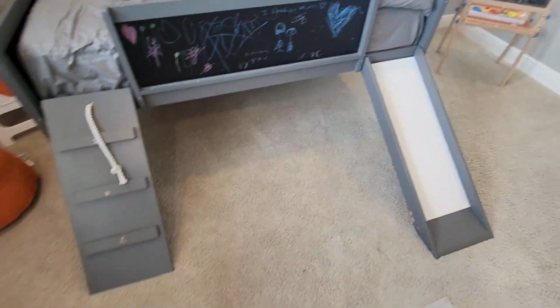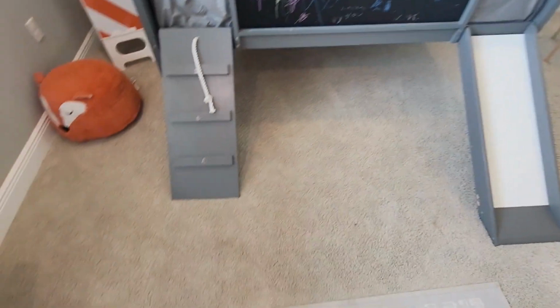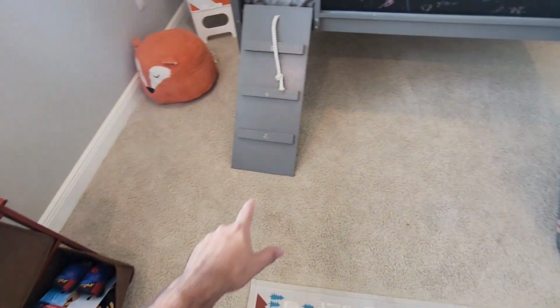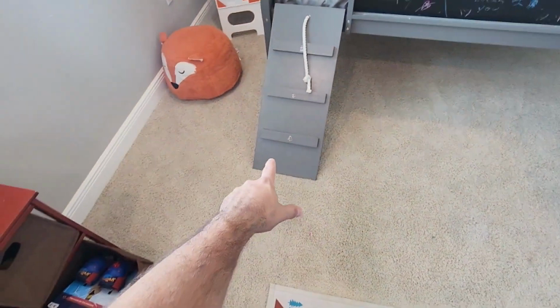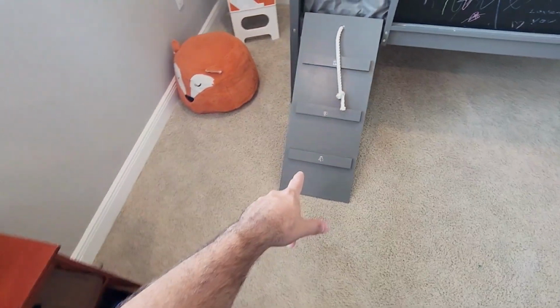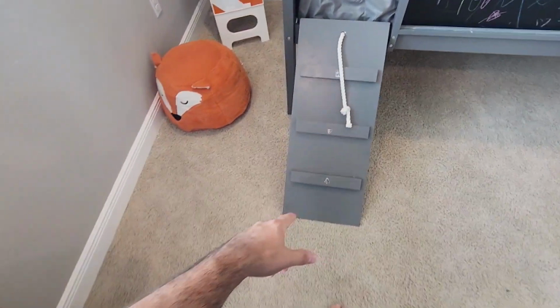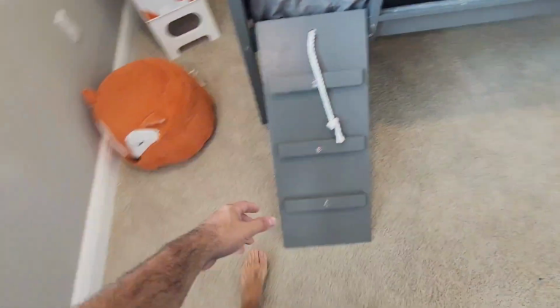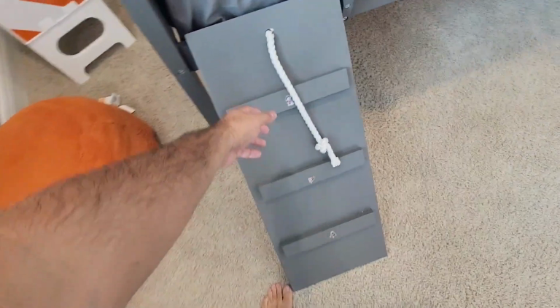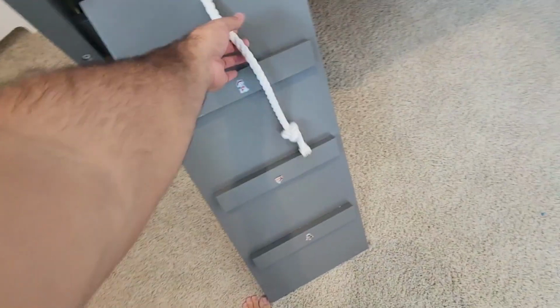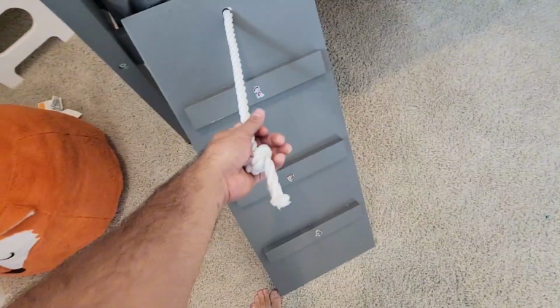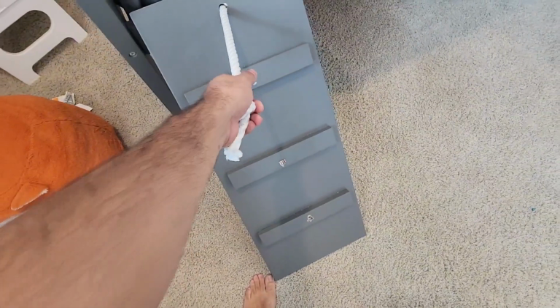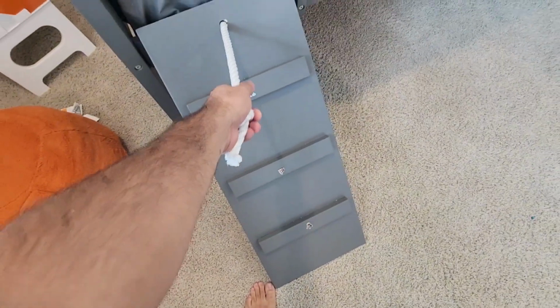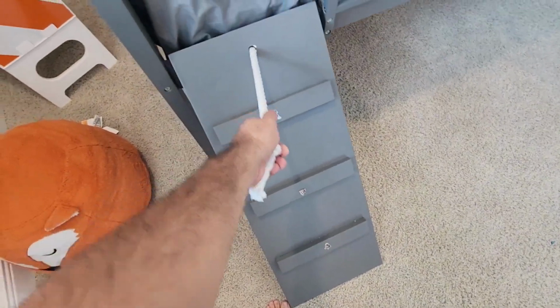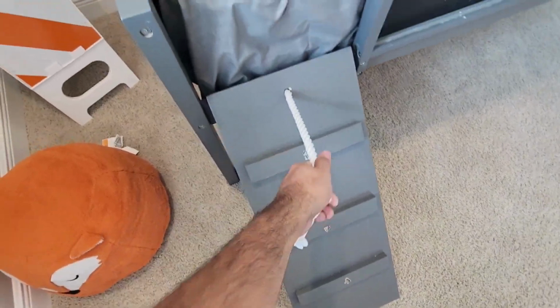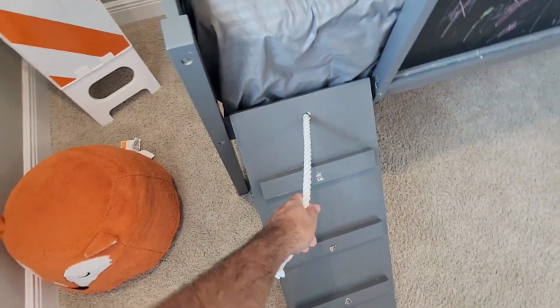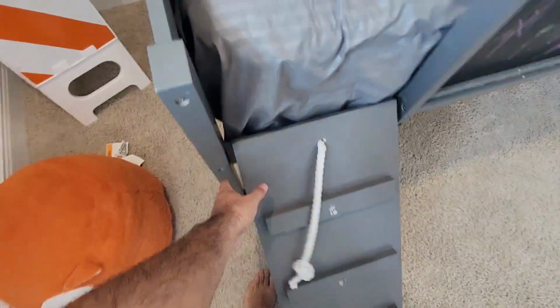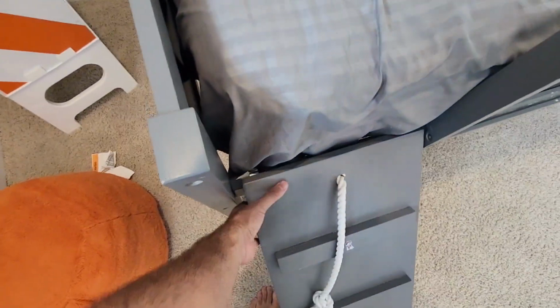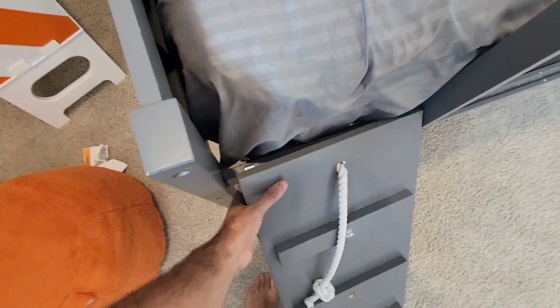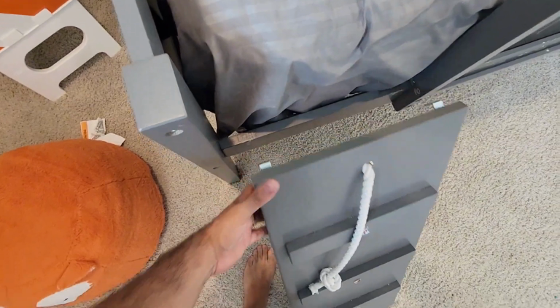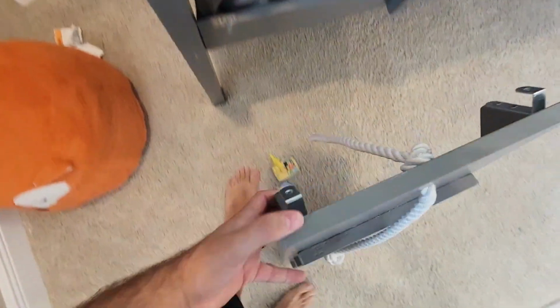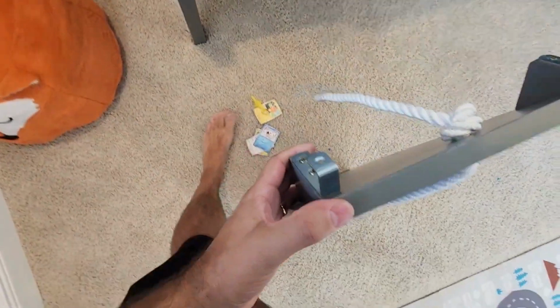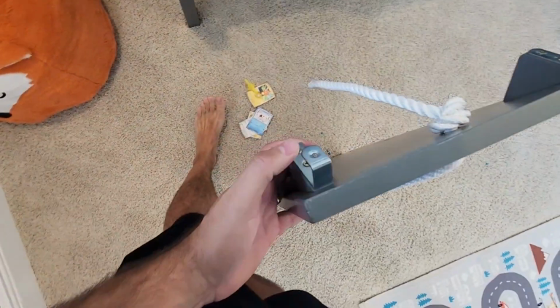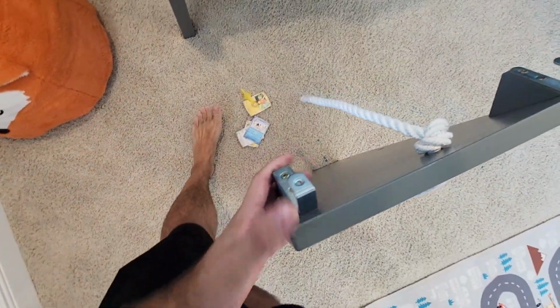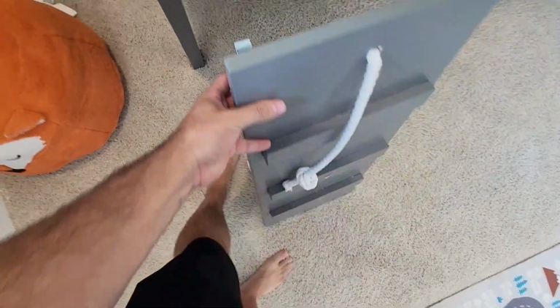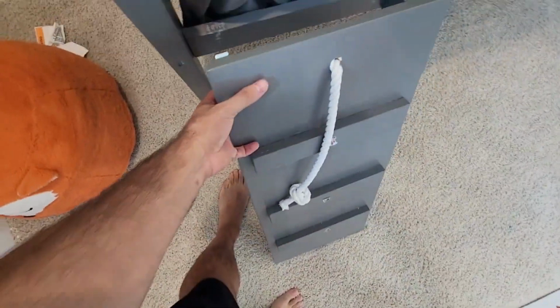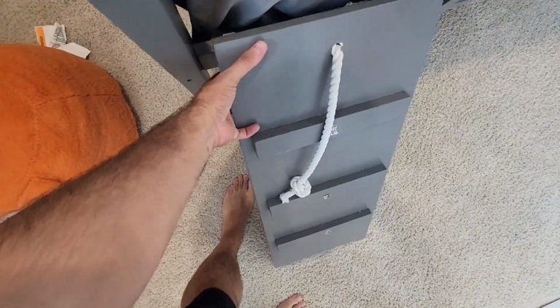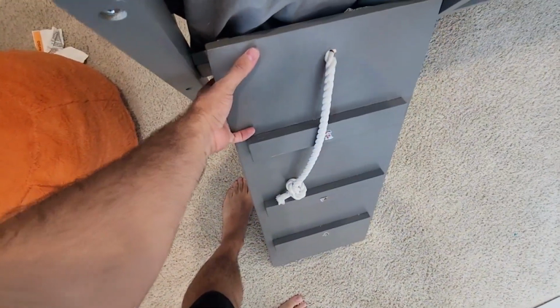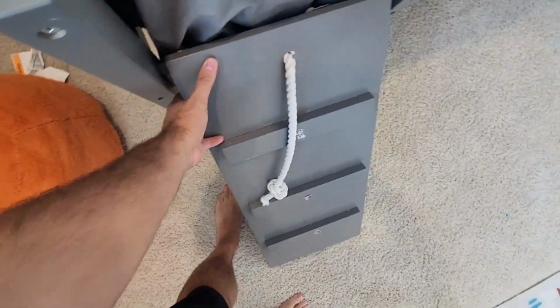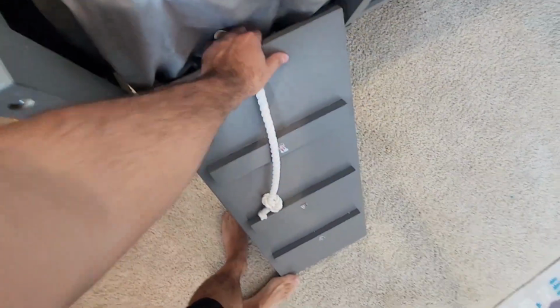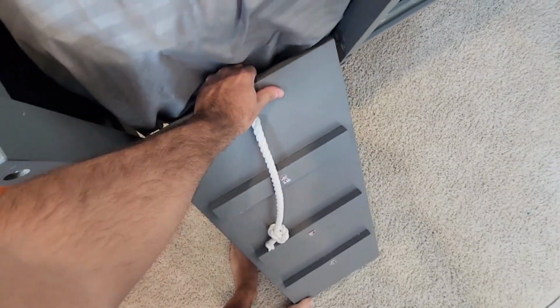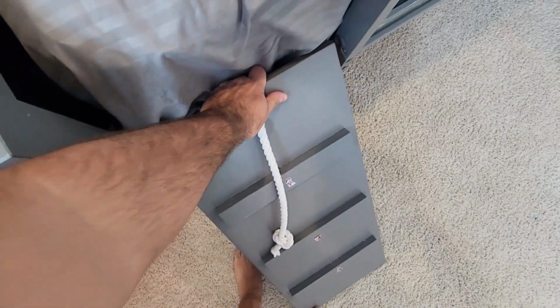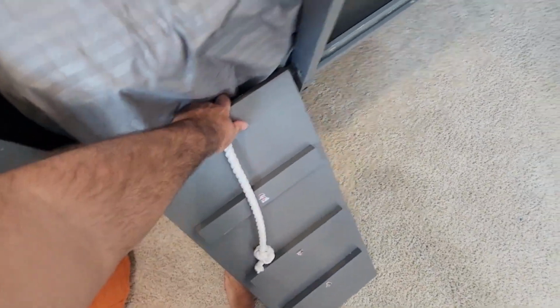And then of course you have this little part right here, it's kind of like a climbing wall, even has the rope there, which is pretty awesome. And this really just attaches right on — you can see on the back right there. So if you don't want it, you don't have to put it on because it is detachable.